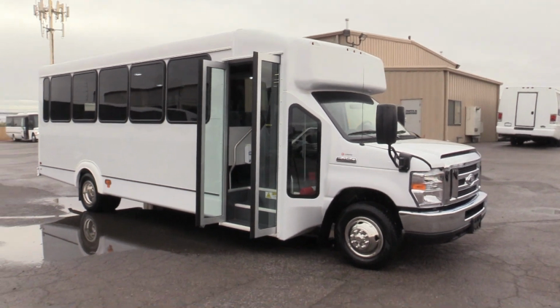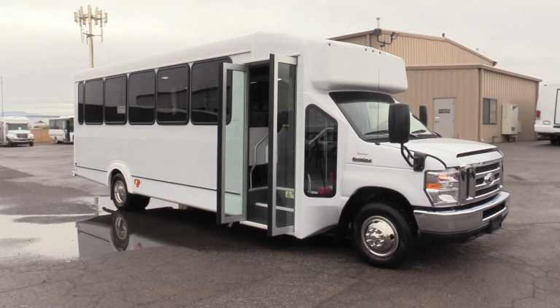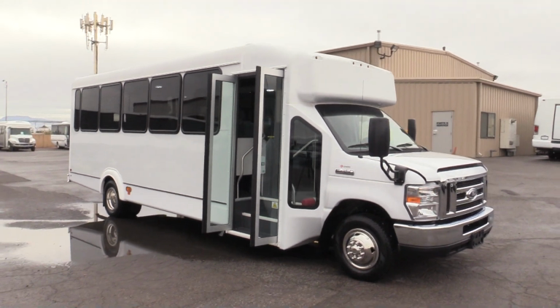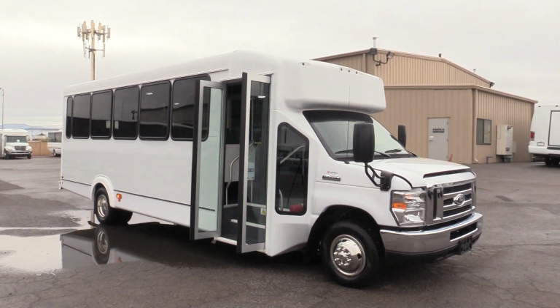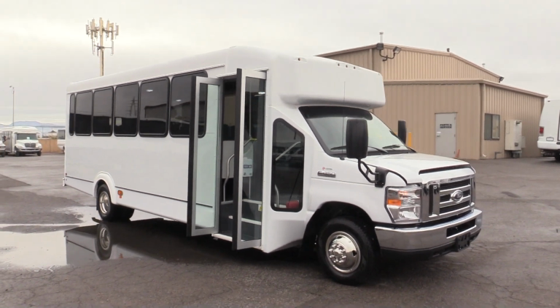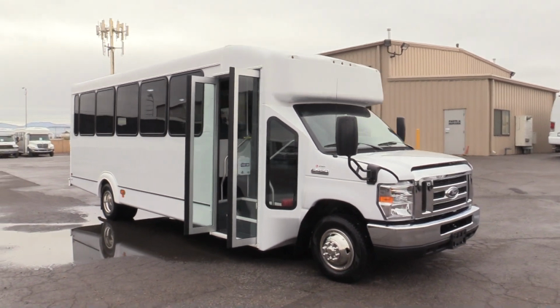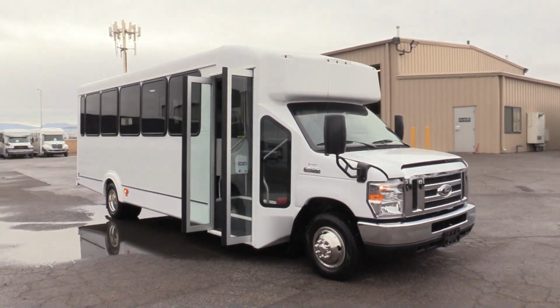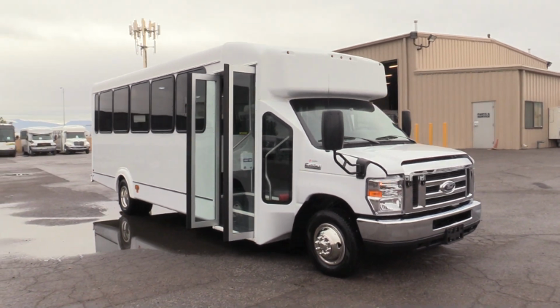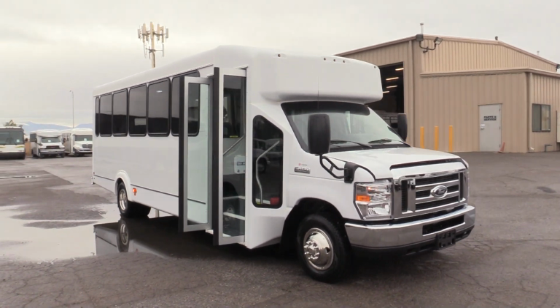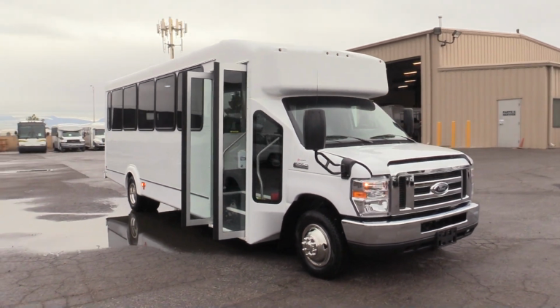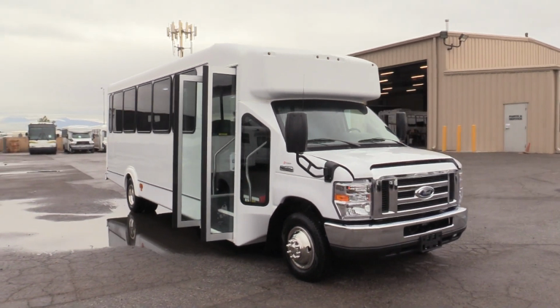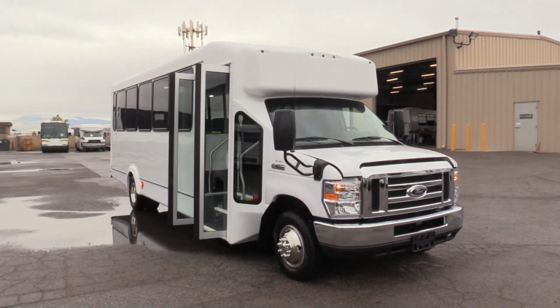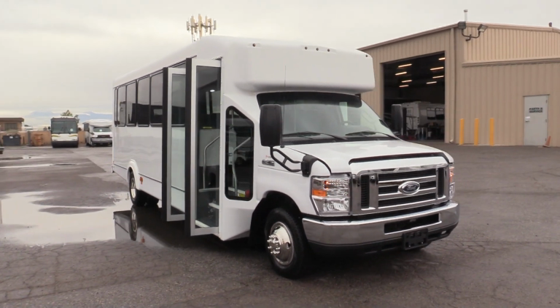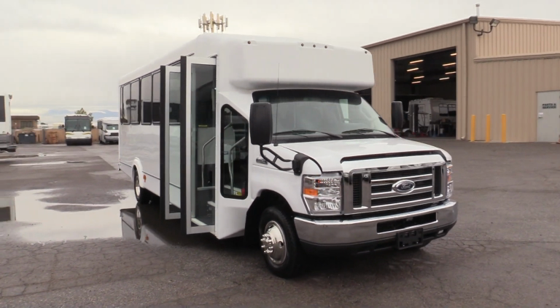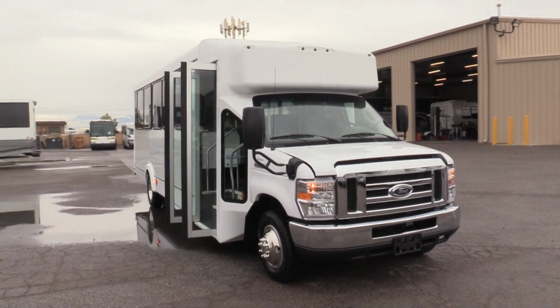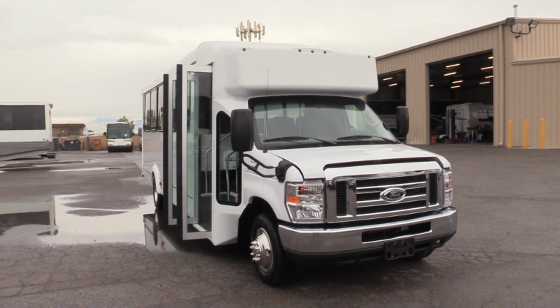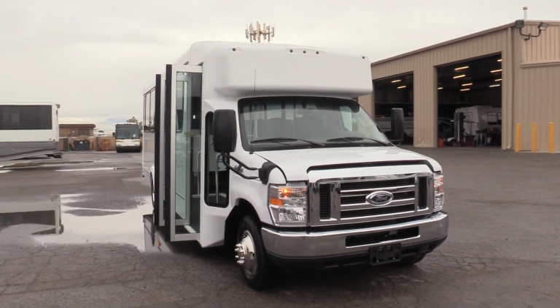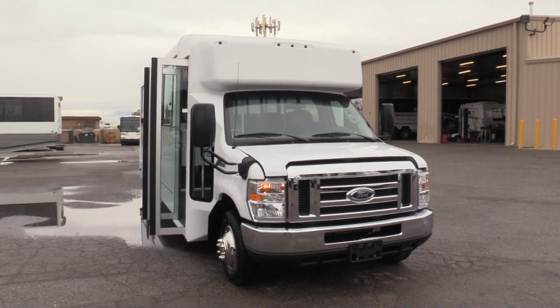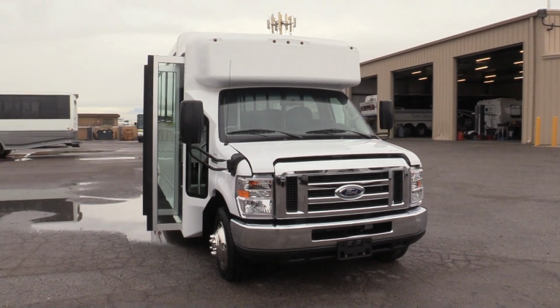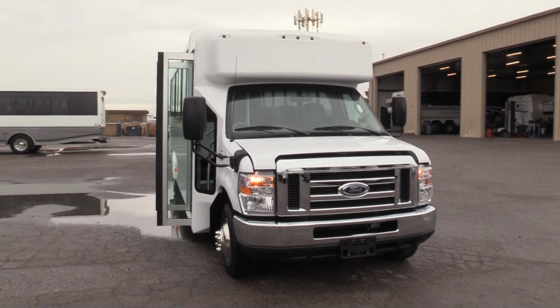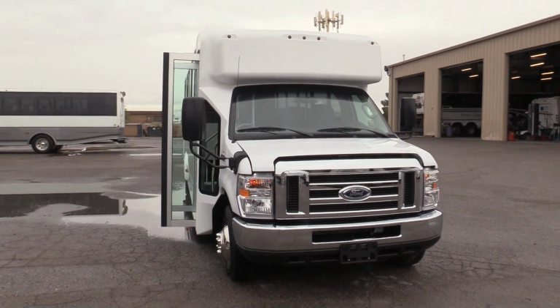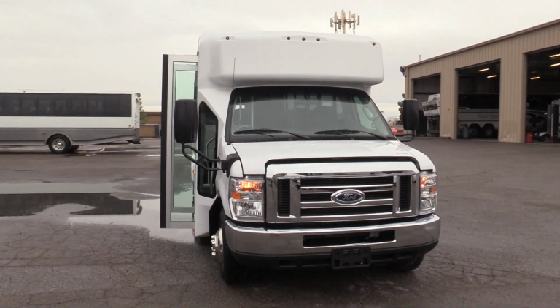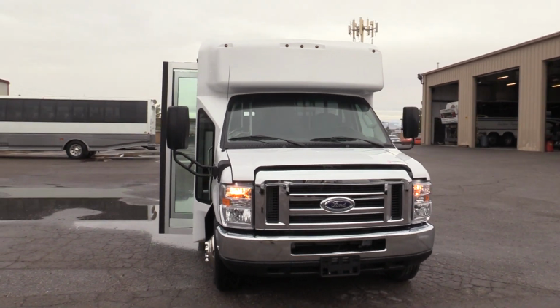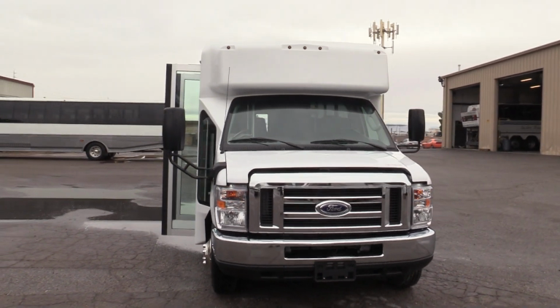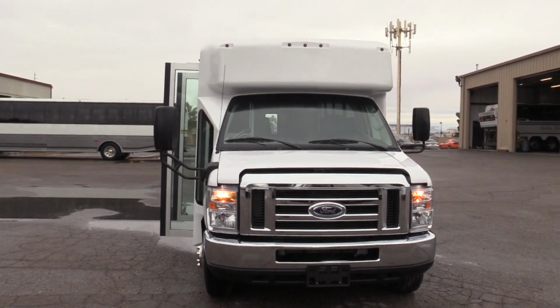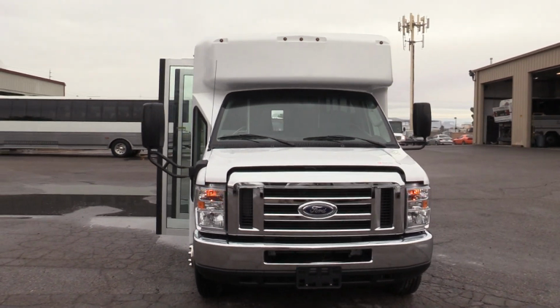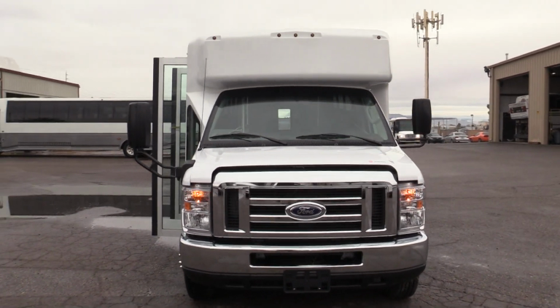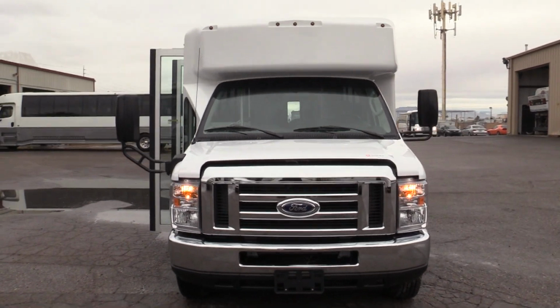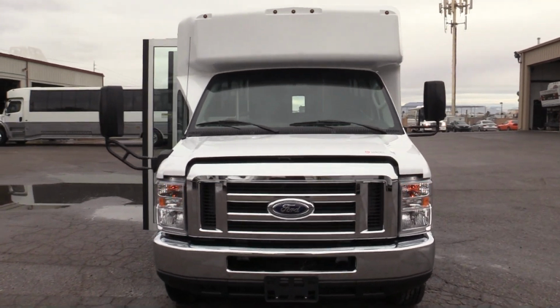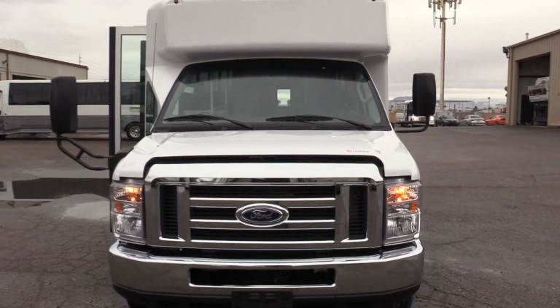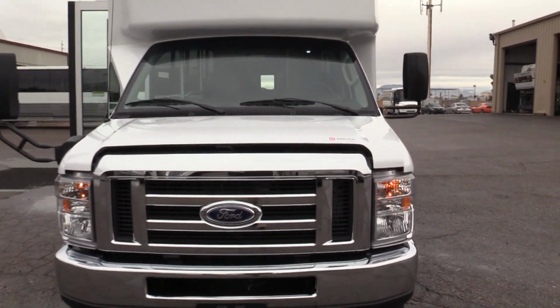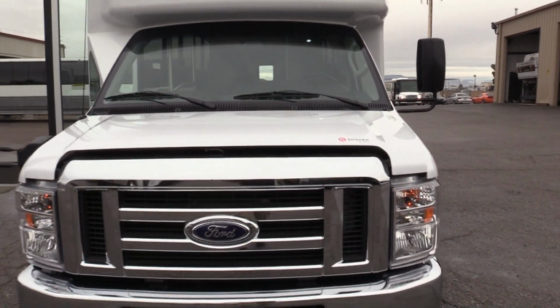The shuttle is sitting on the Ford E450 chassis. It is powered by the 6.8 liter Triton V10 gas engine. Let's take a peek at that here.